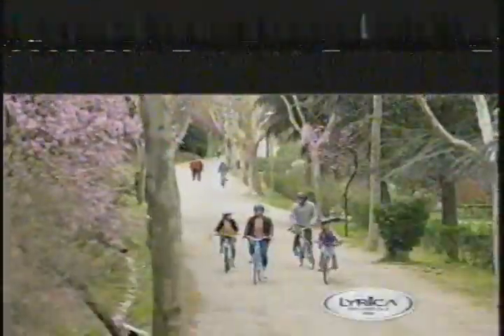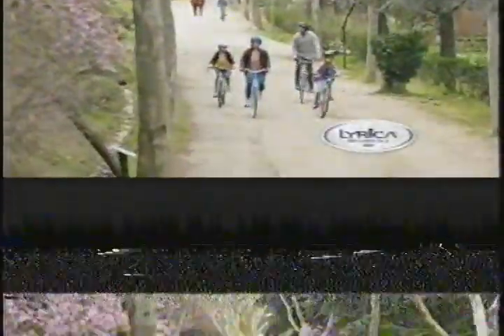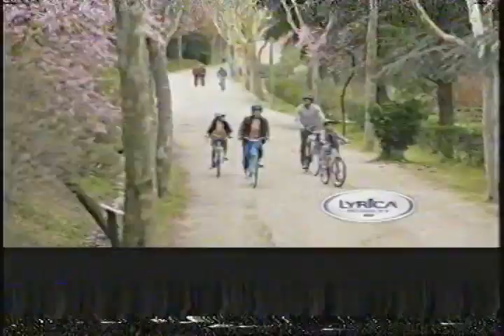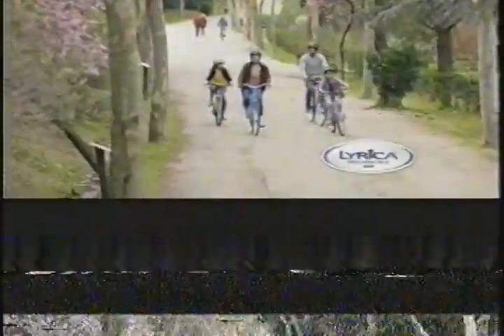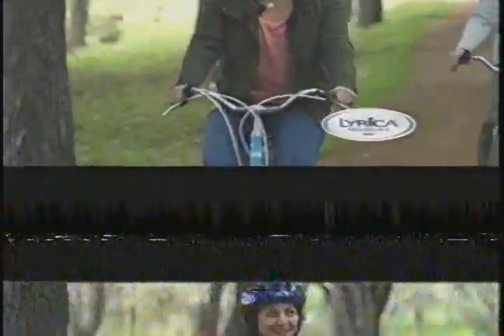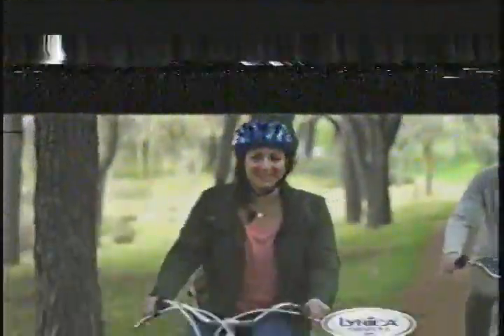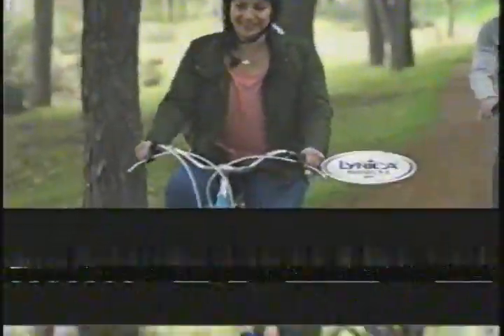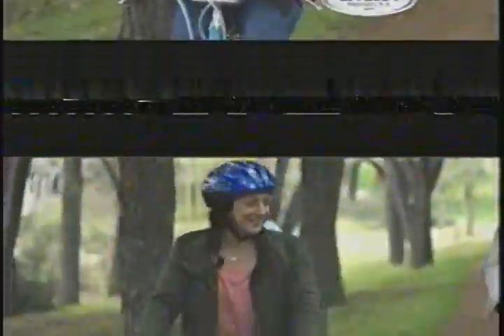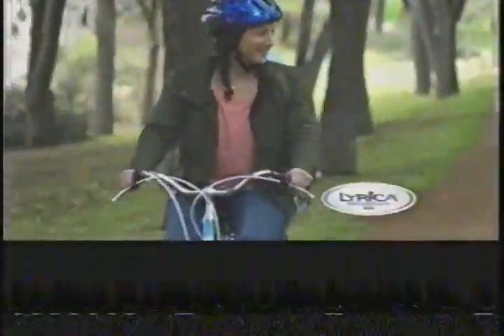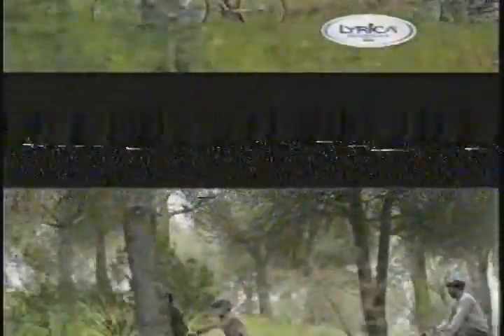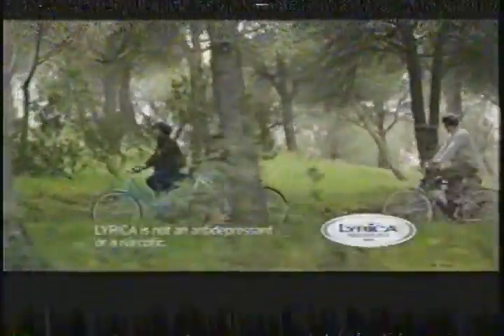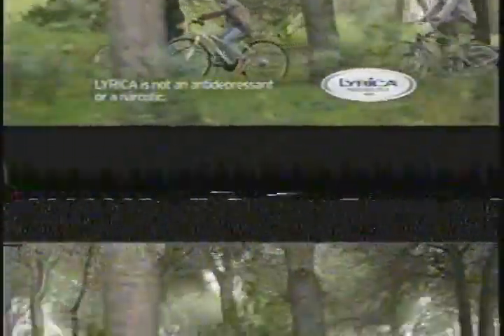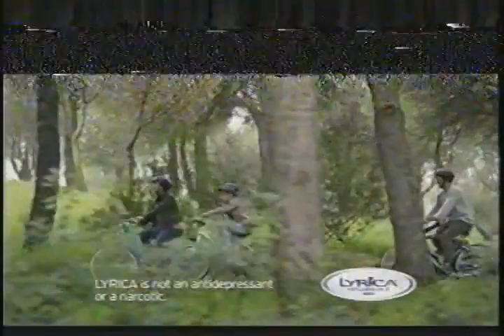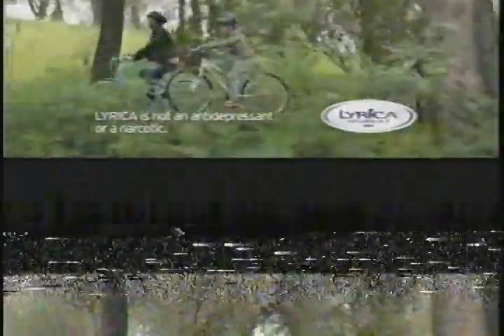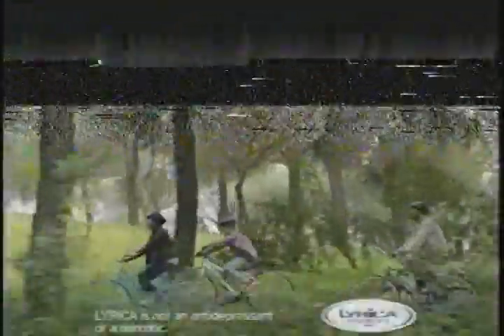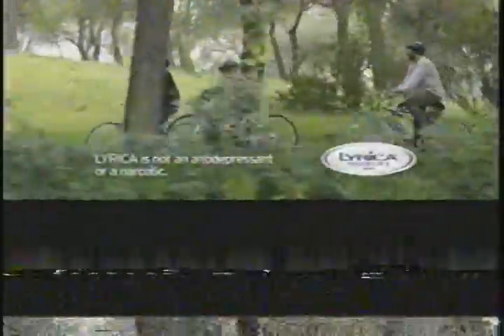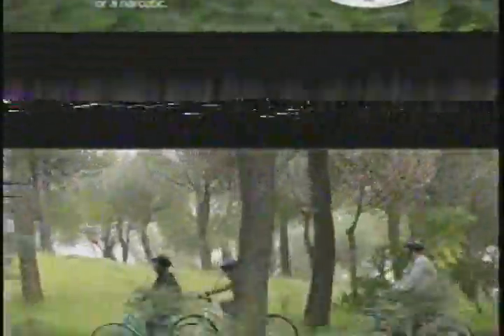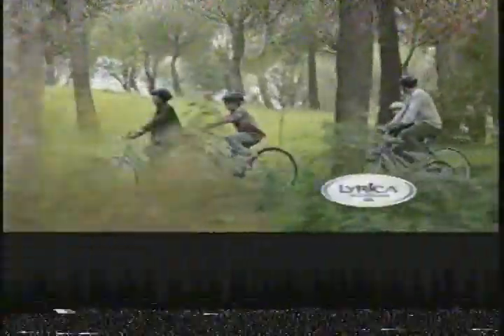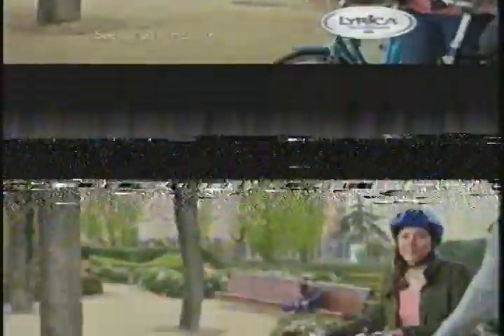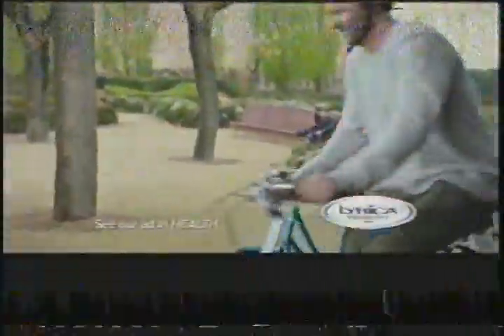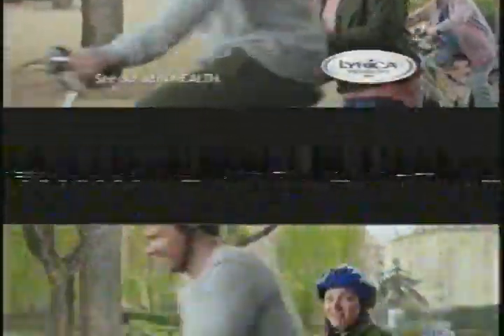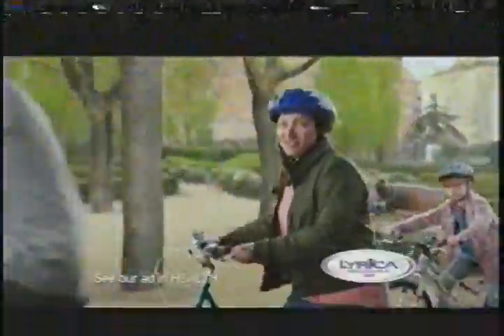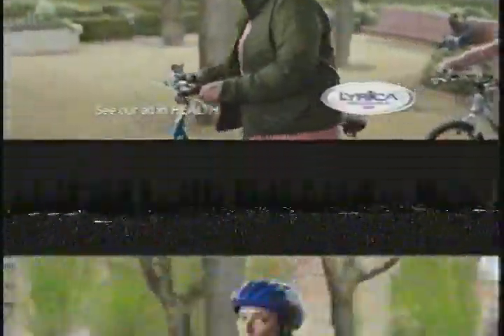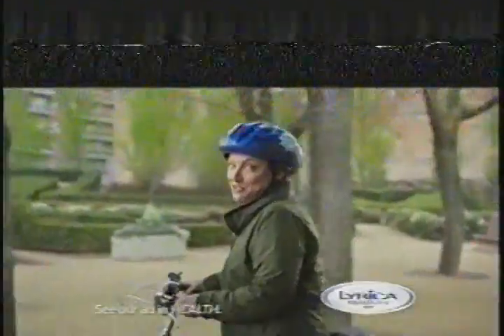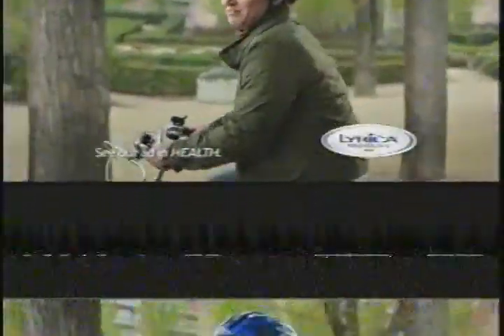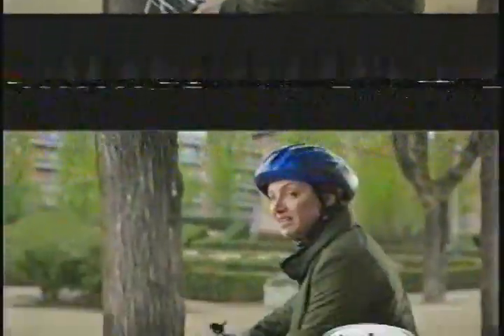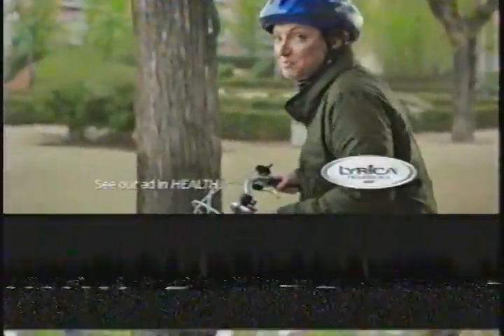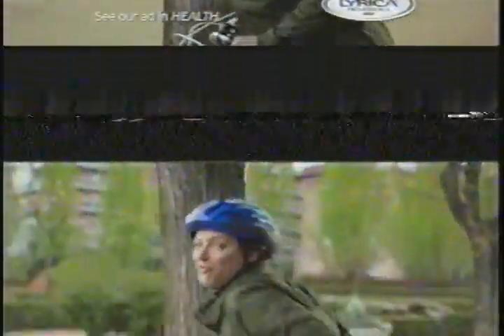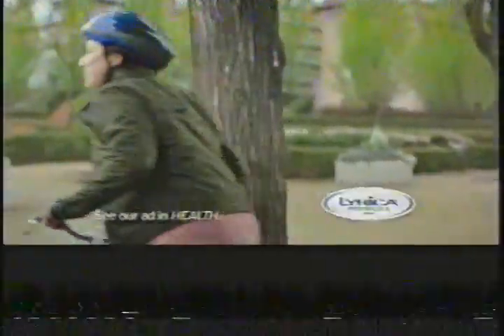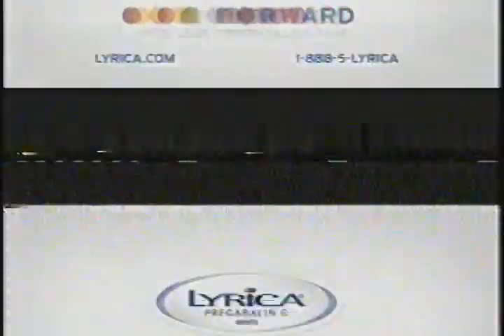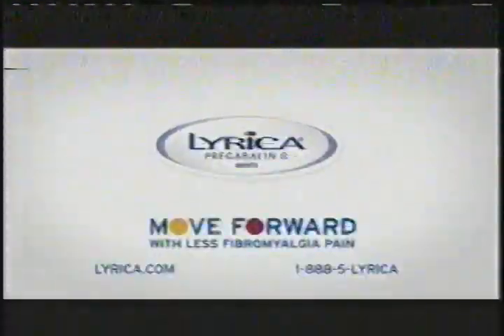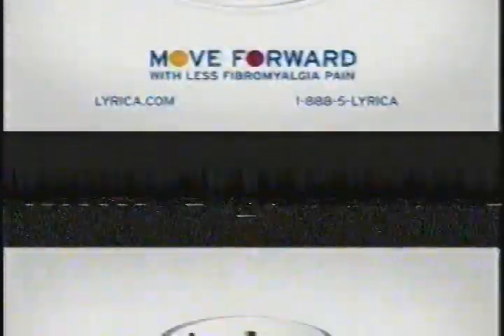Don't drink alcohol while taking Lyrica. Don't drive or use machinery until you know how Lyrica affects you. Those who have had a drug or alcohol problem may be more likely to misuse Lyrica. With Lyrica, I have less fibromyalgia pain and can keep moving forward. Ask your doctor about Lyrica.